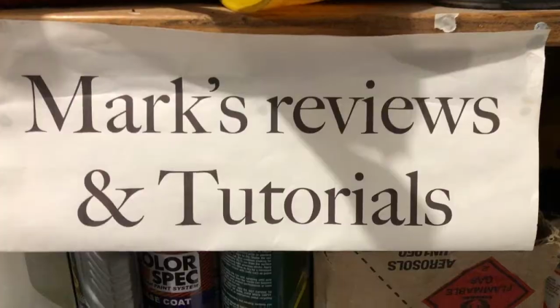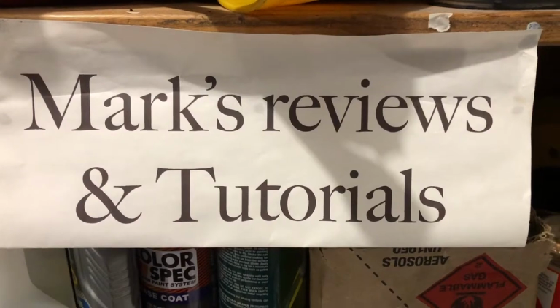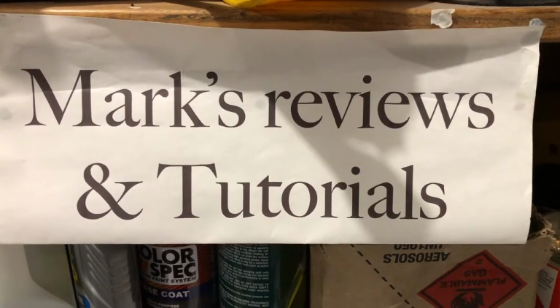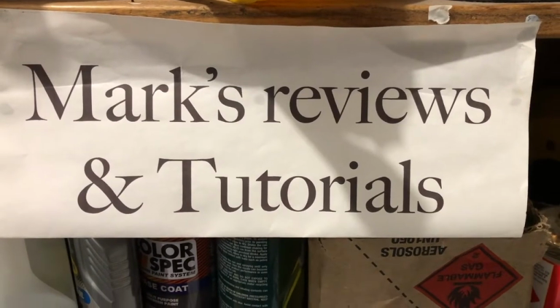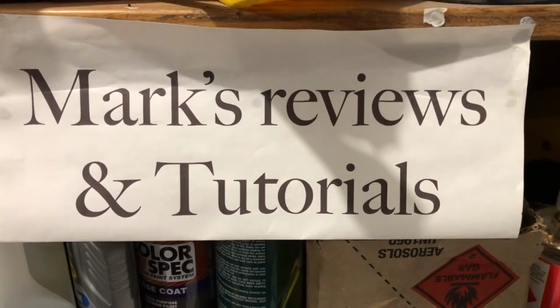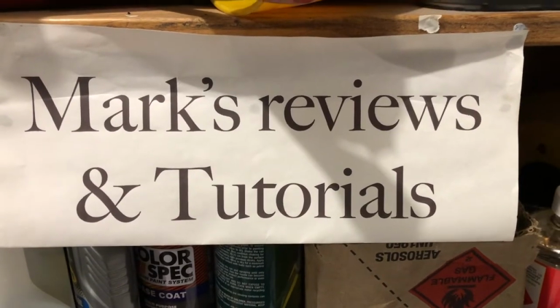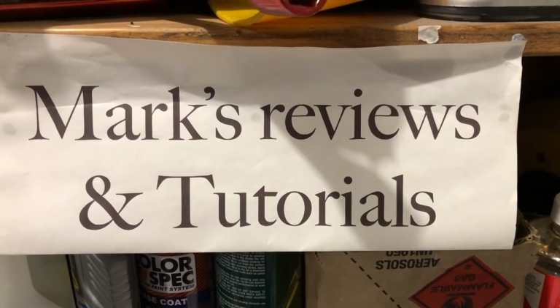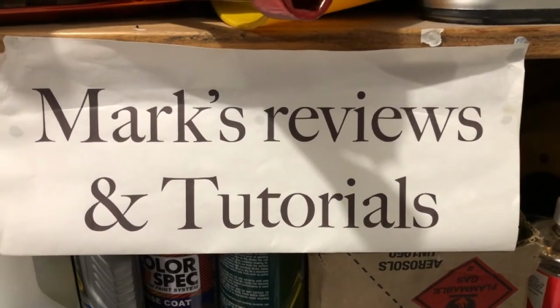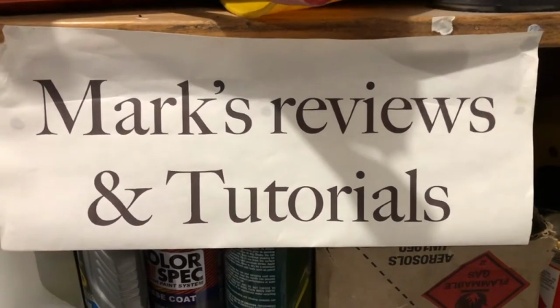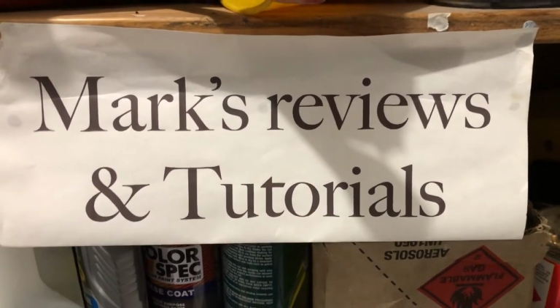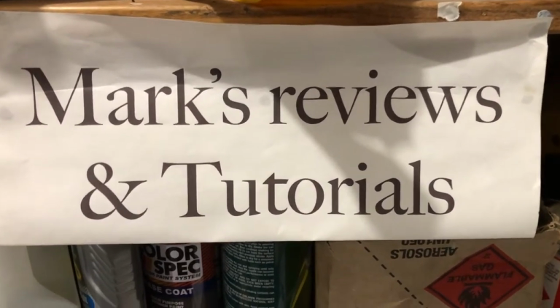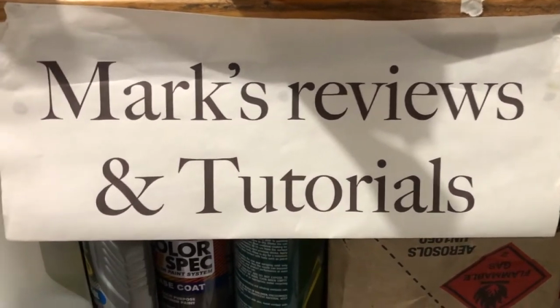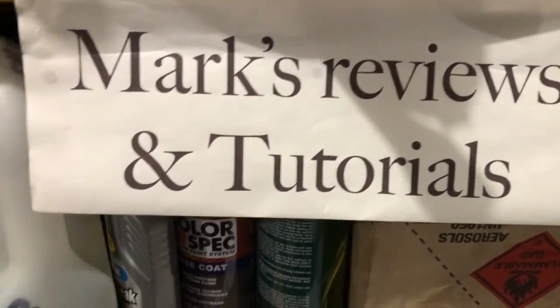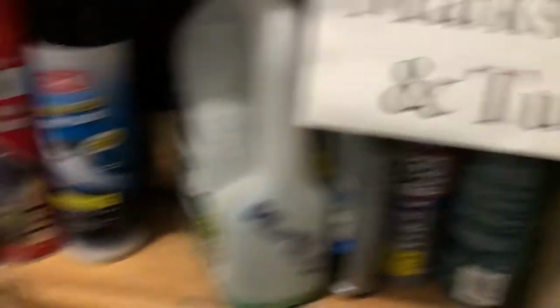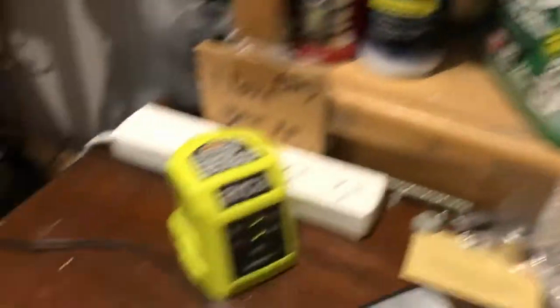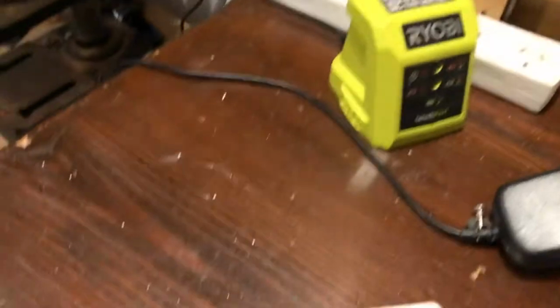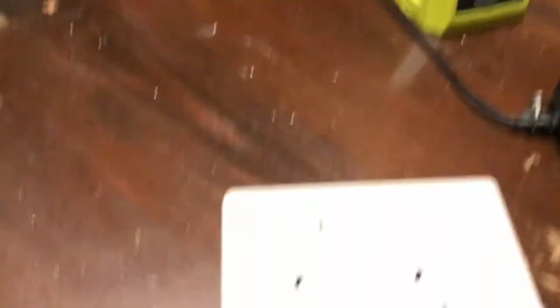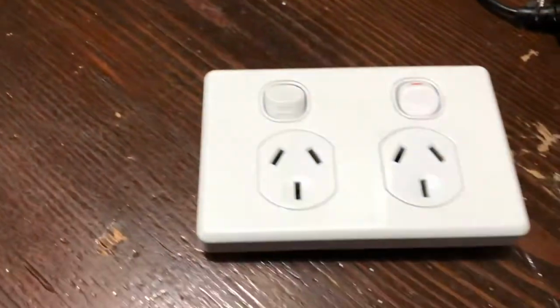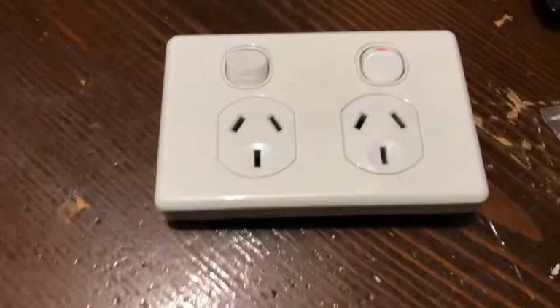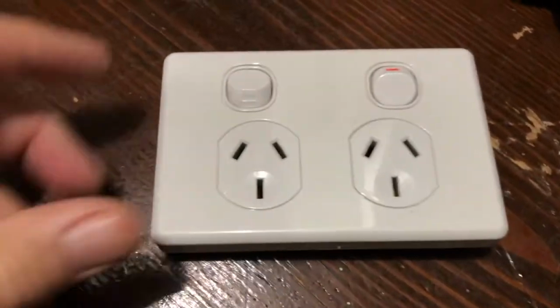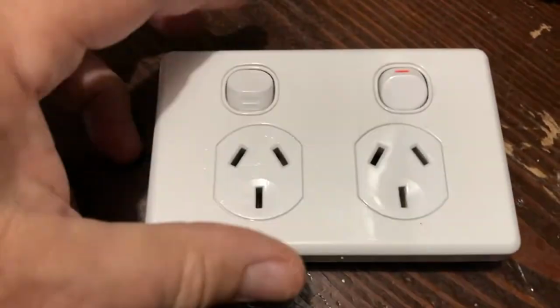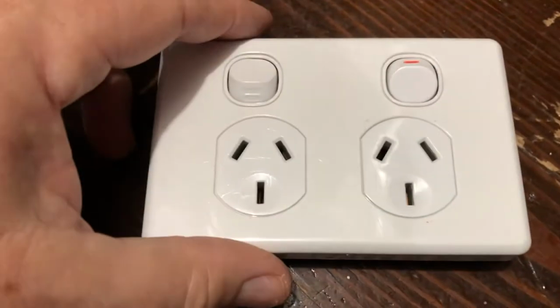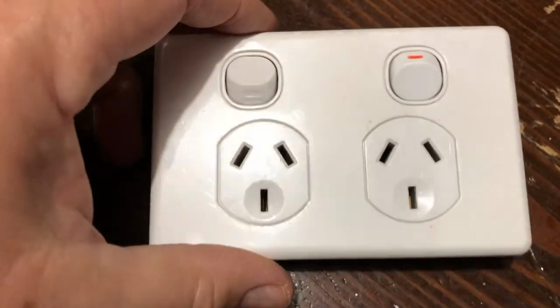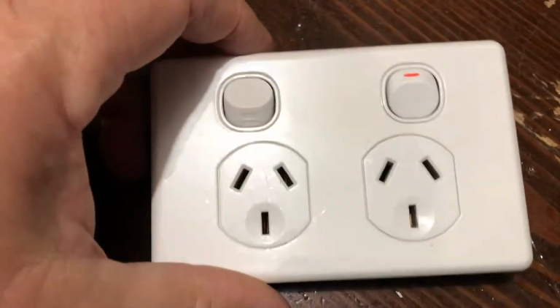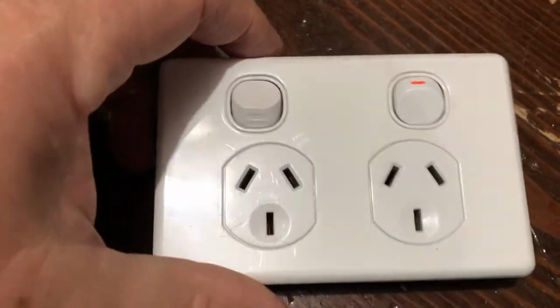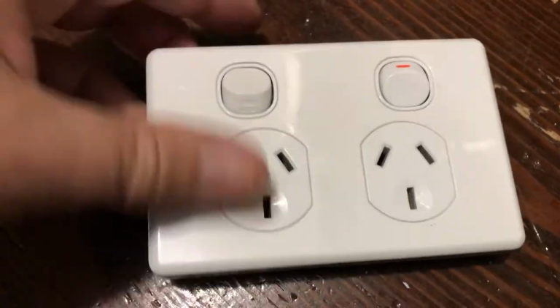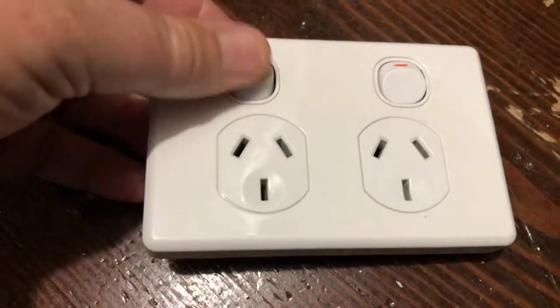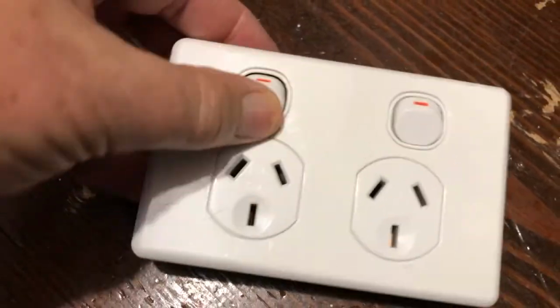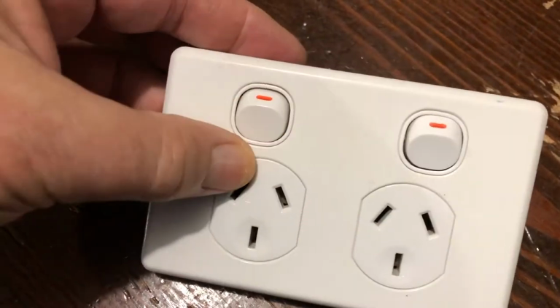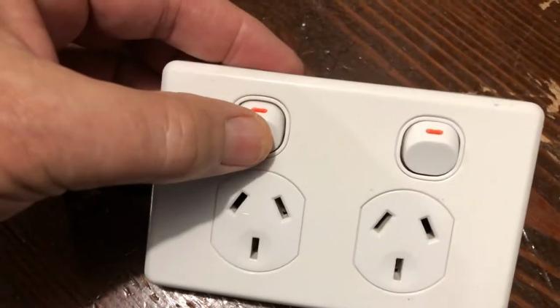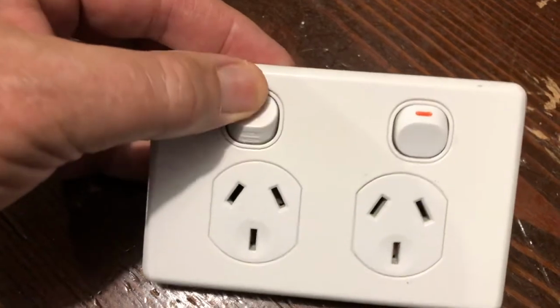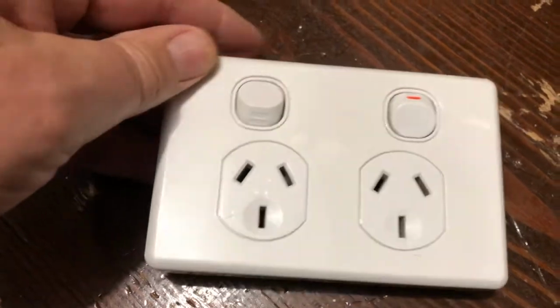Welcome to this Mark's reviews and tutorials video. We're going to have a look at a PowerPoint. This is an Australian one, but a lot of these are very similar in their manufacture. This is just a standard double PowerPoint.